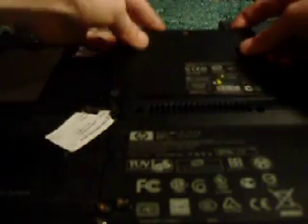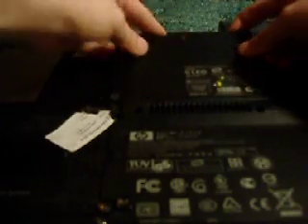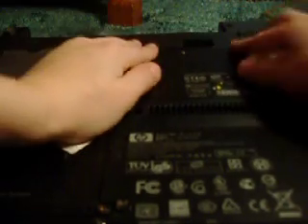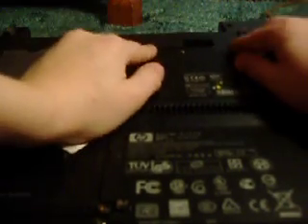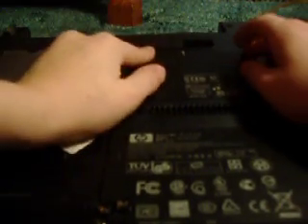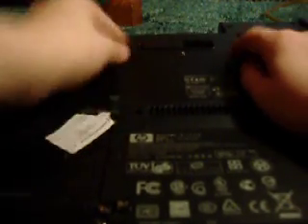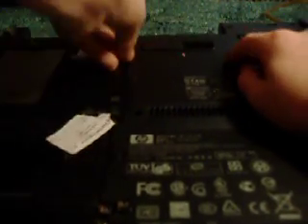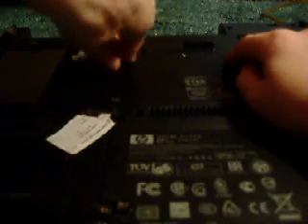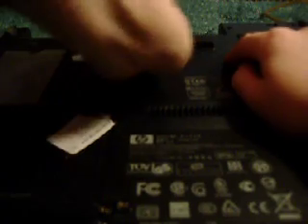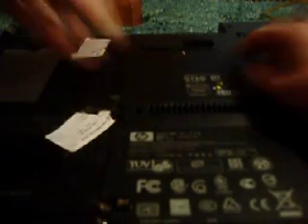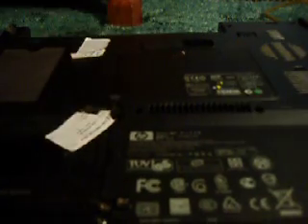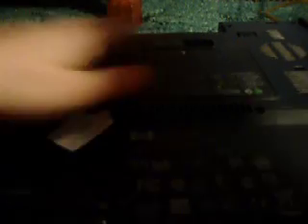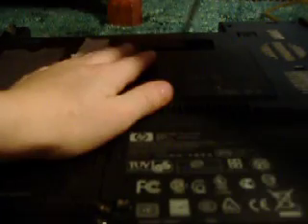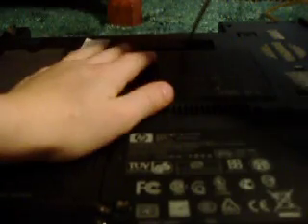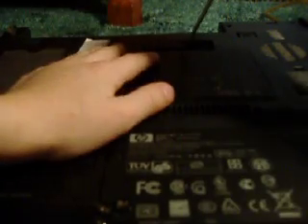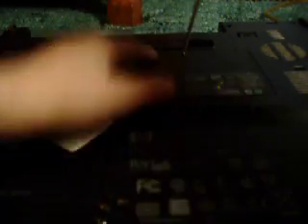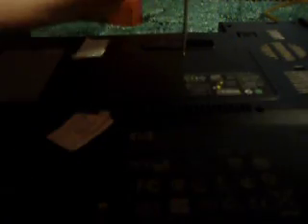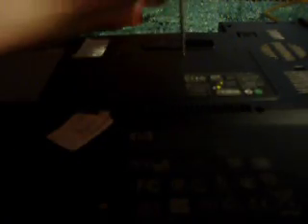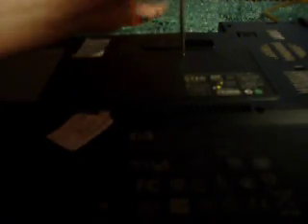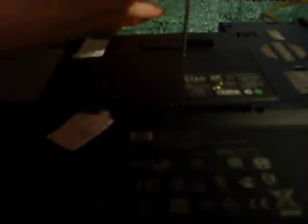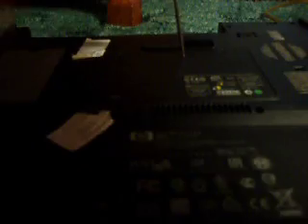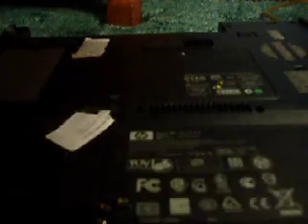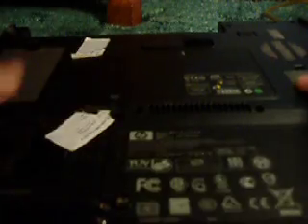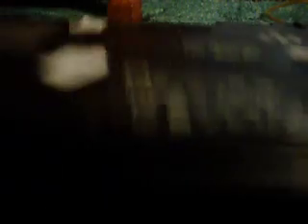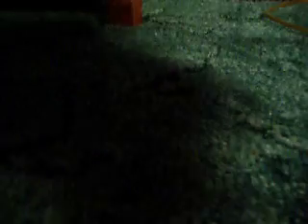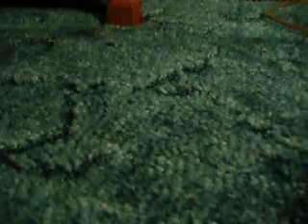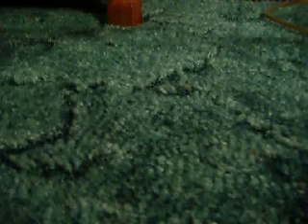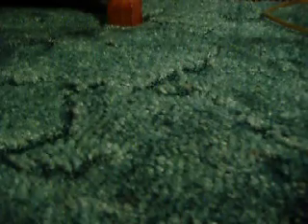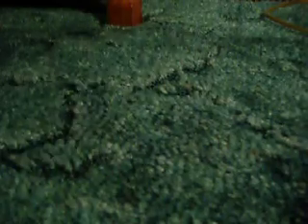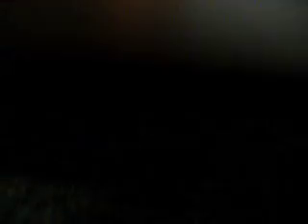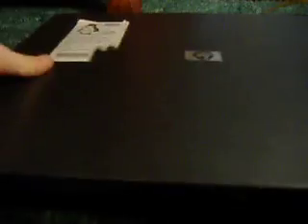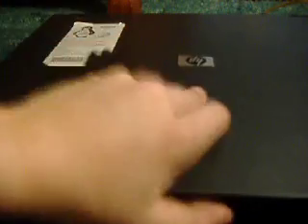Now close it, then lay it over and open the lid.